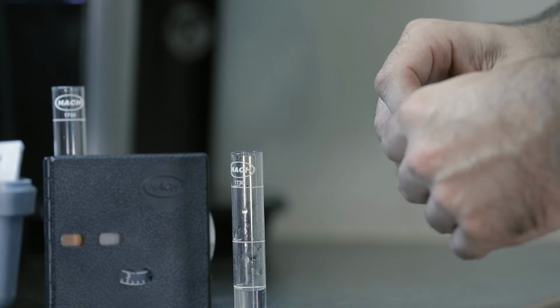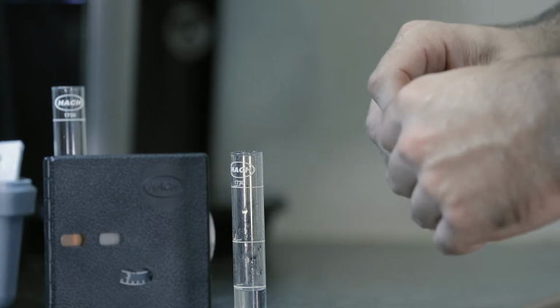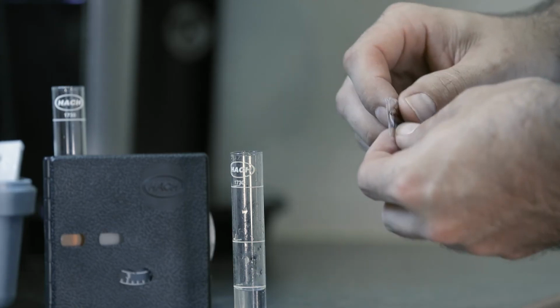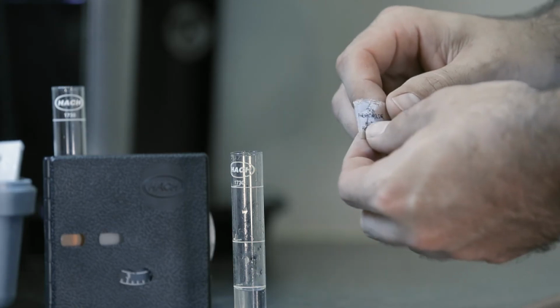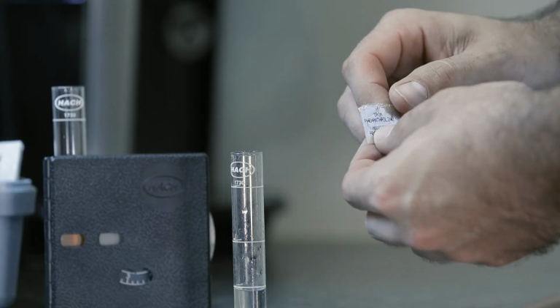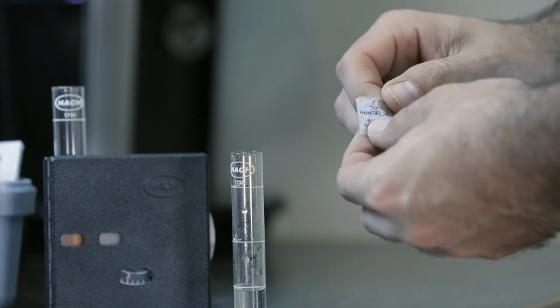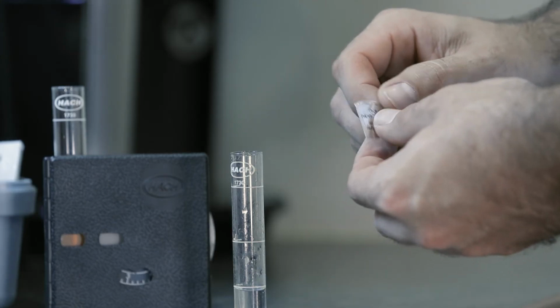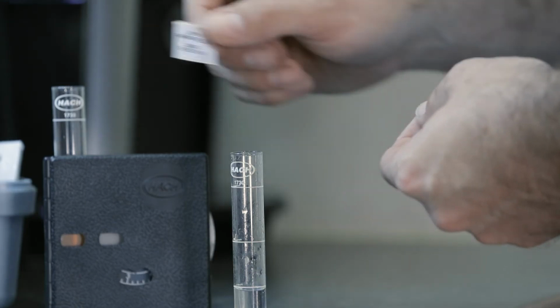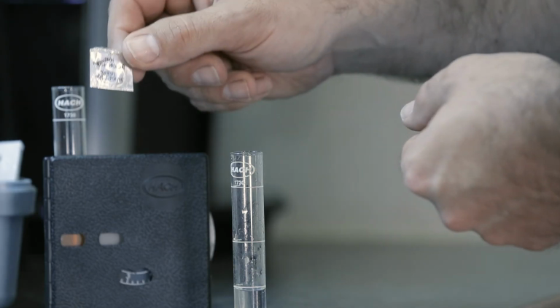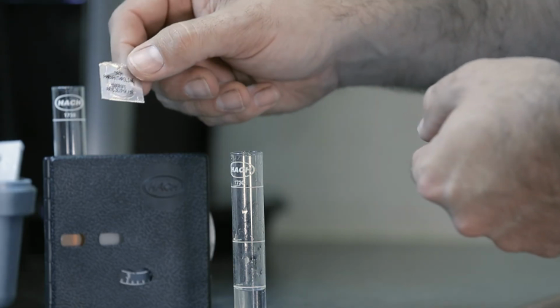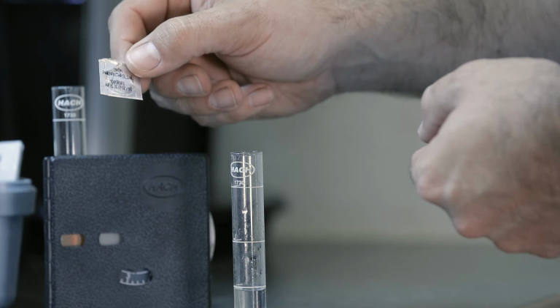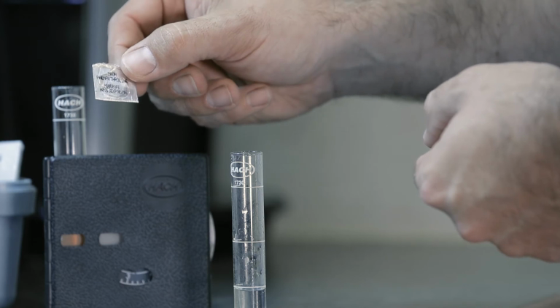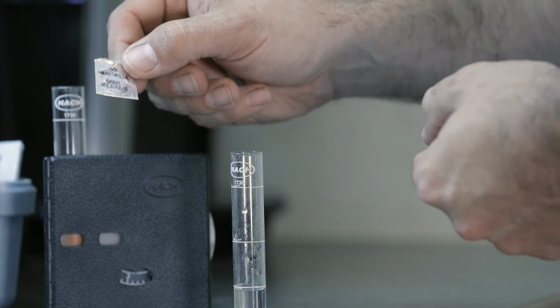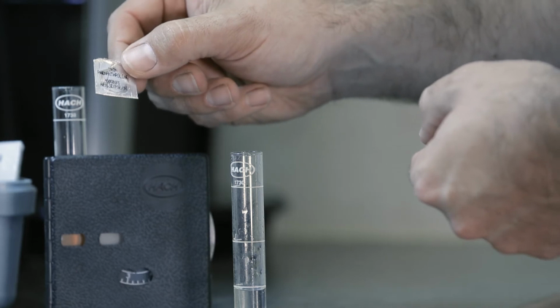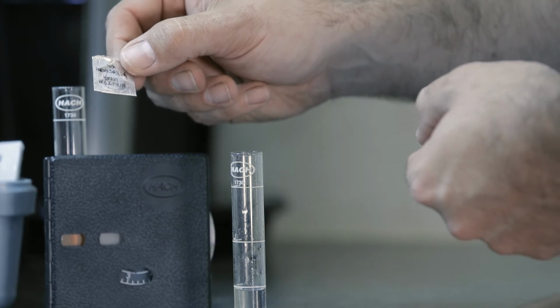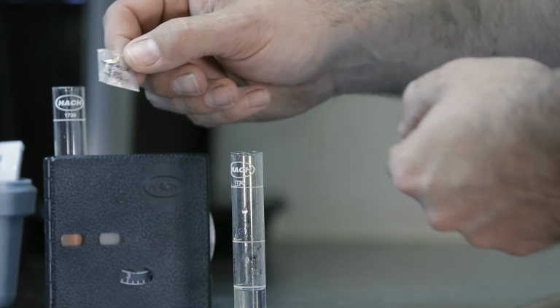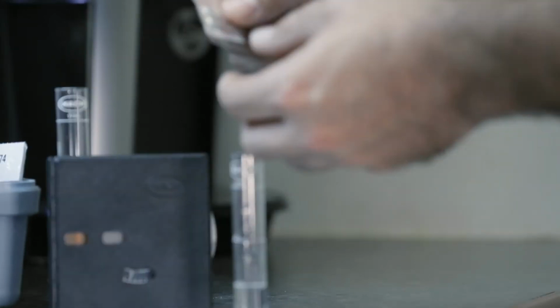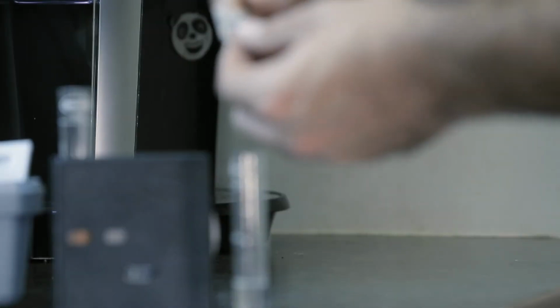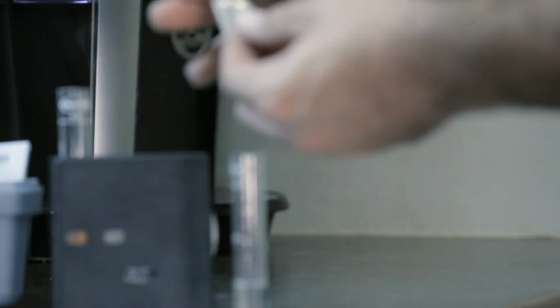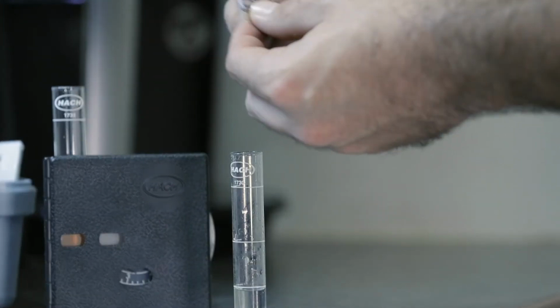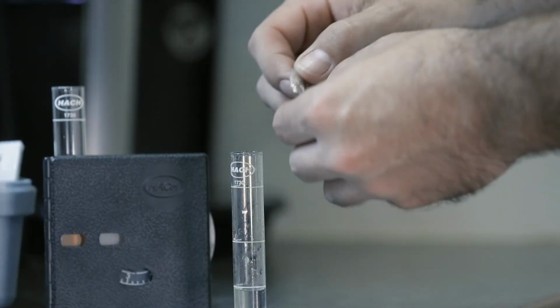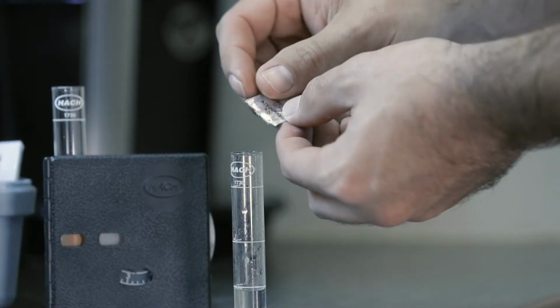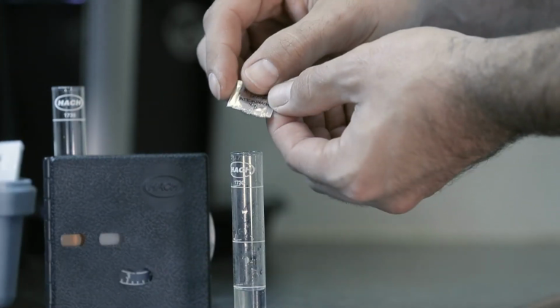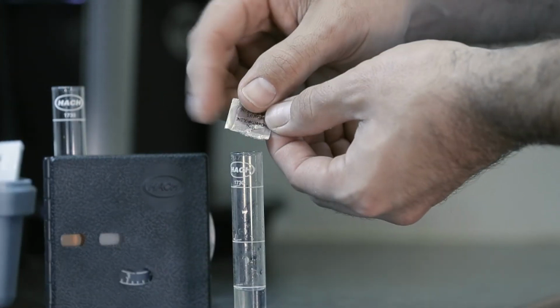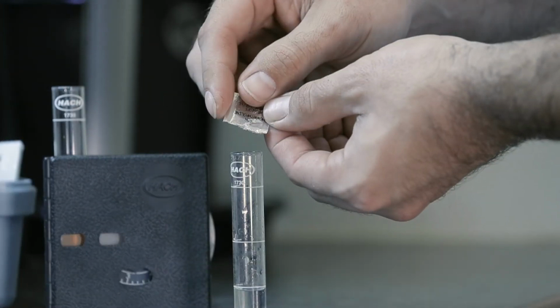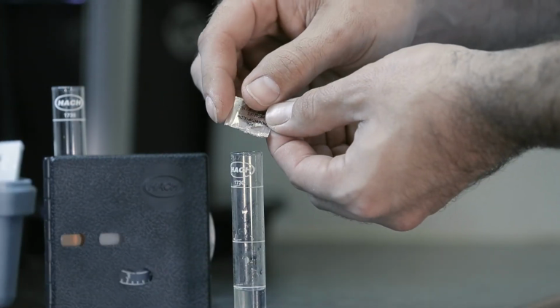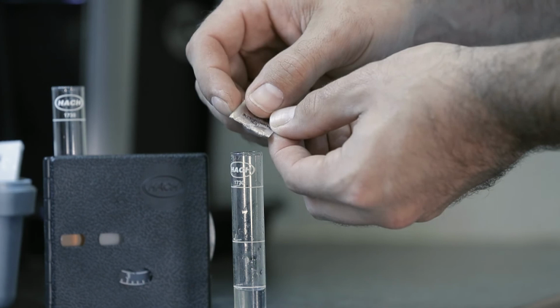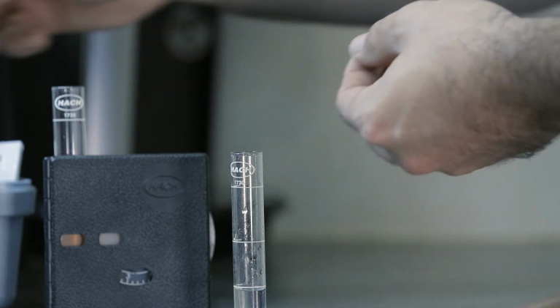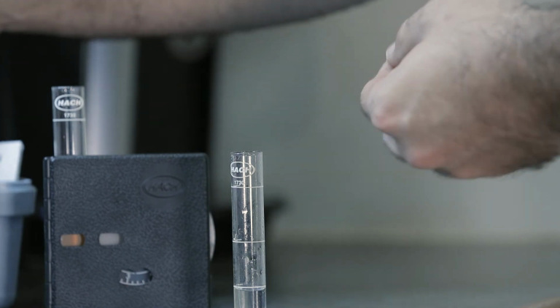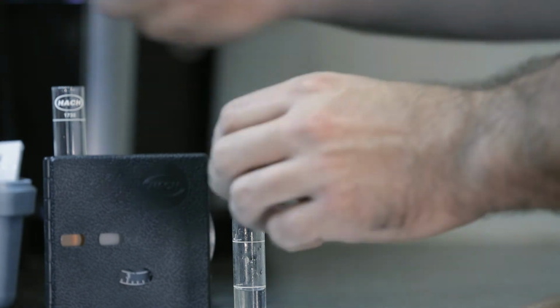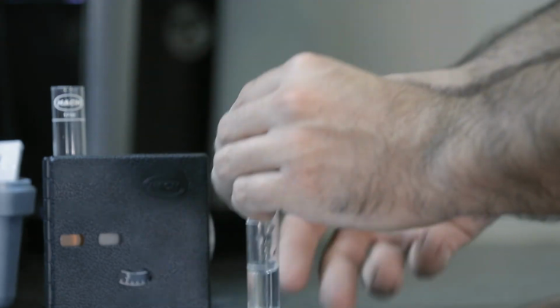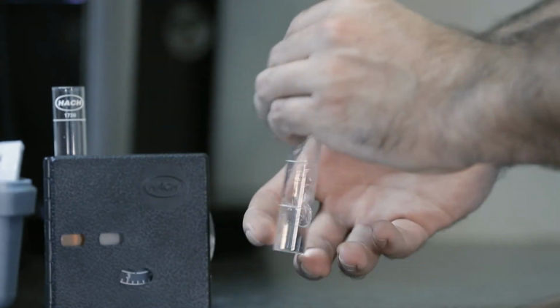In order to test for iron, please use the included iron powder pillows. Simply remove the top, pour the powder into the vial, and then shake.